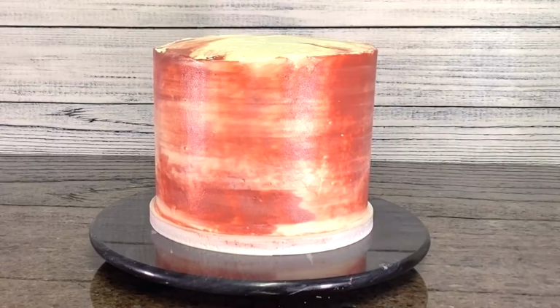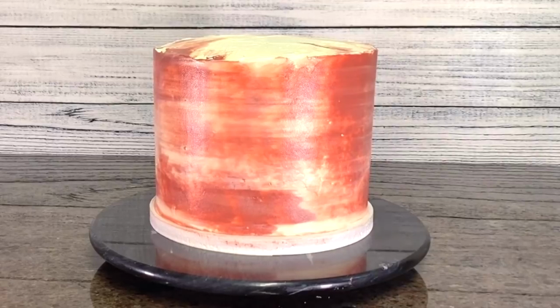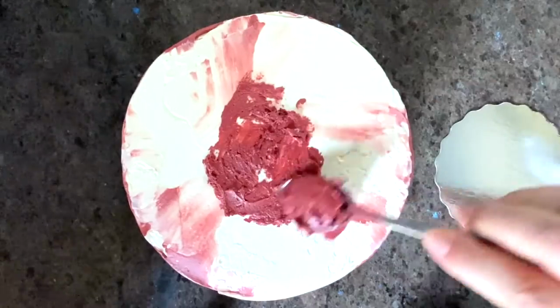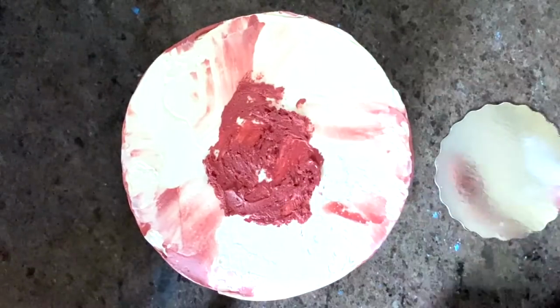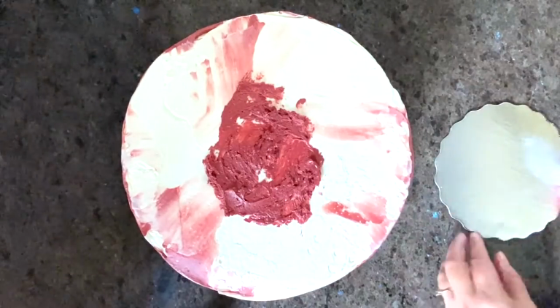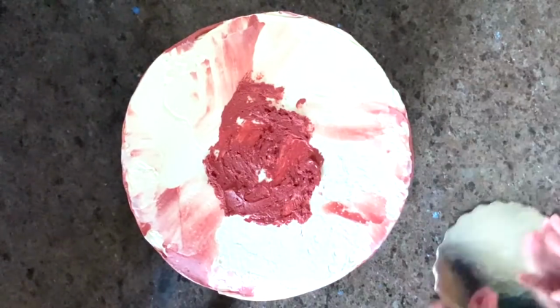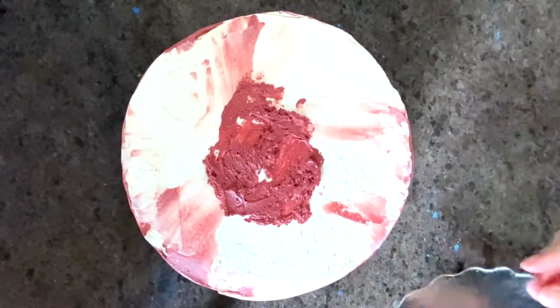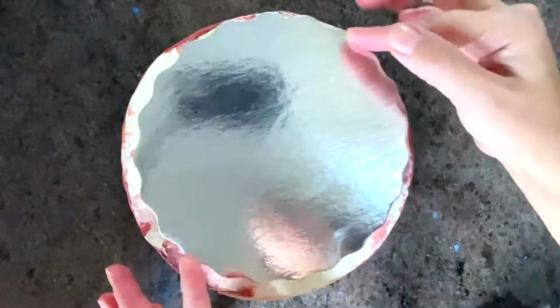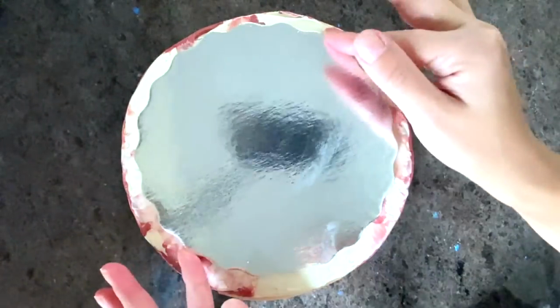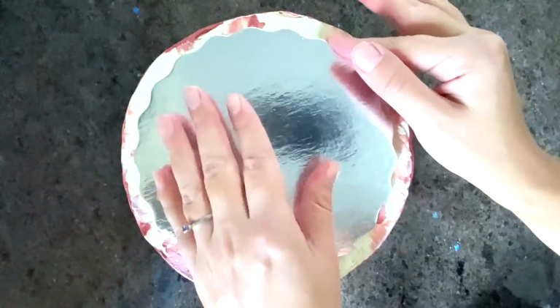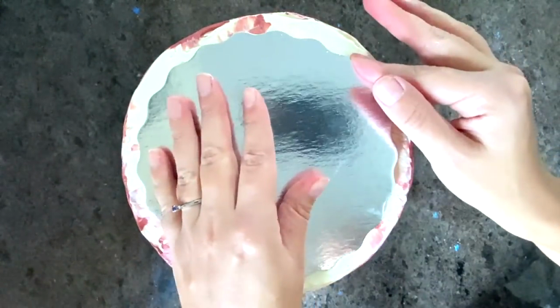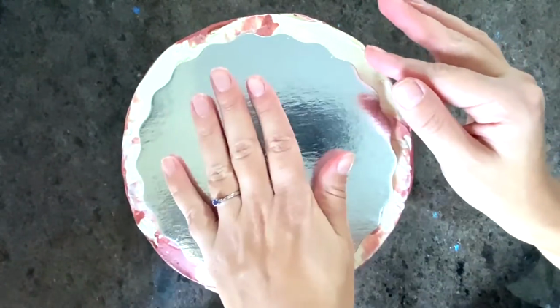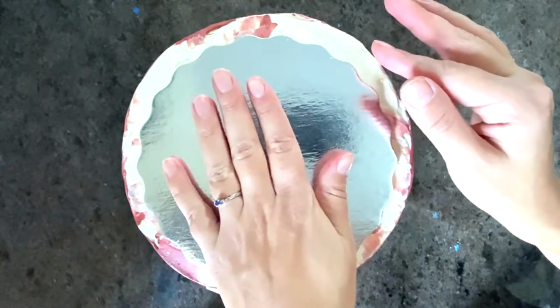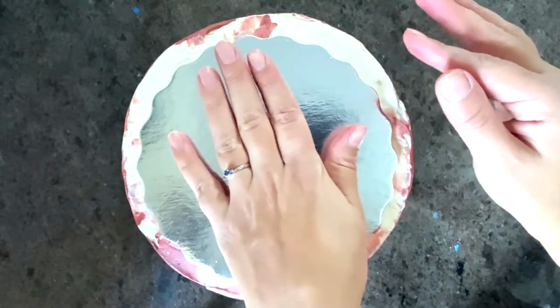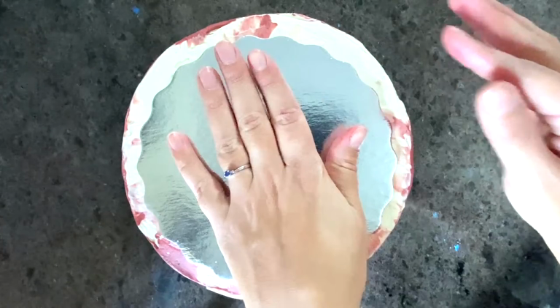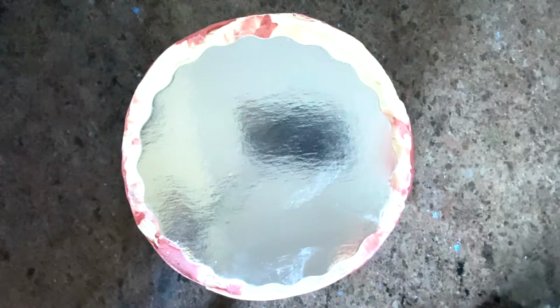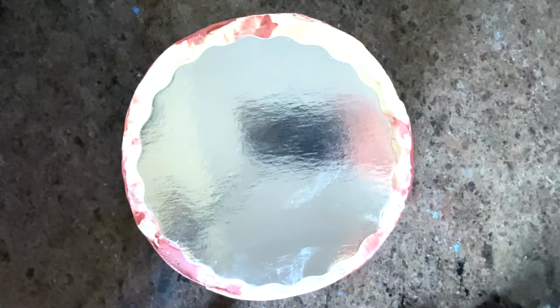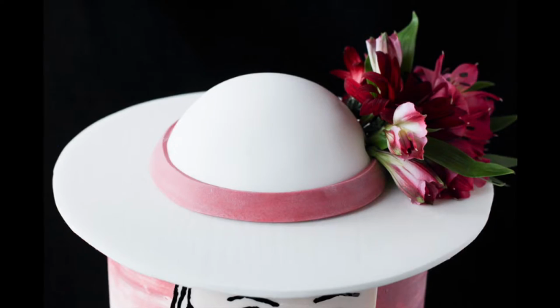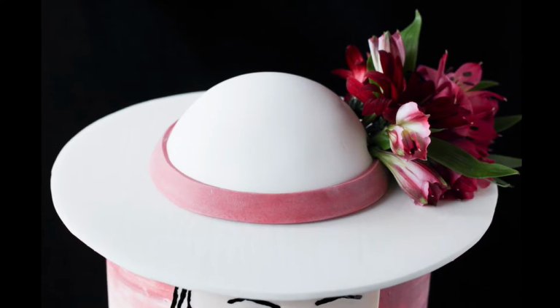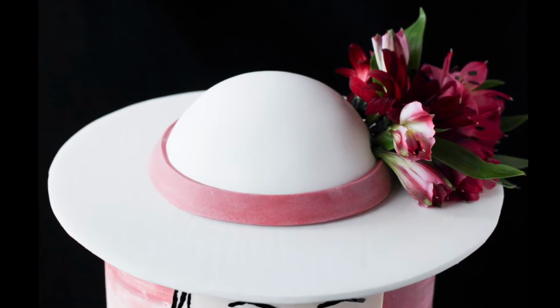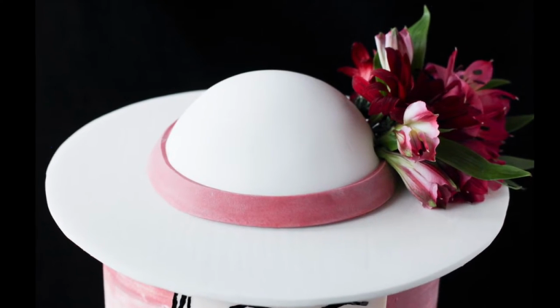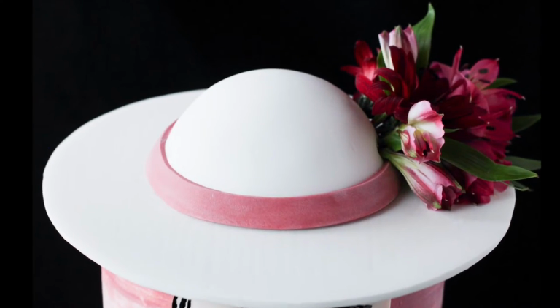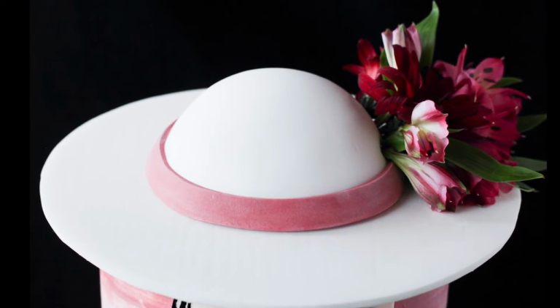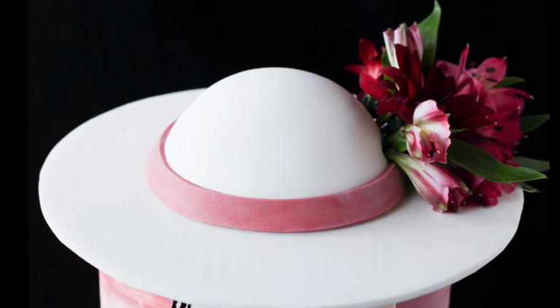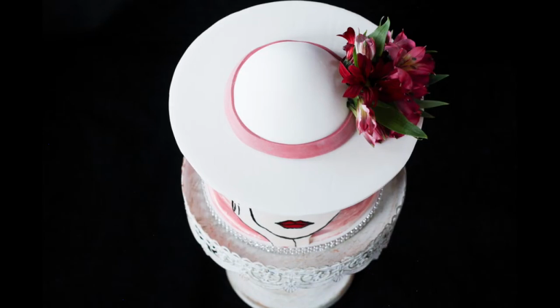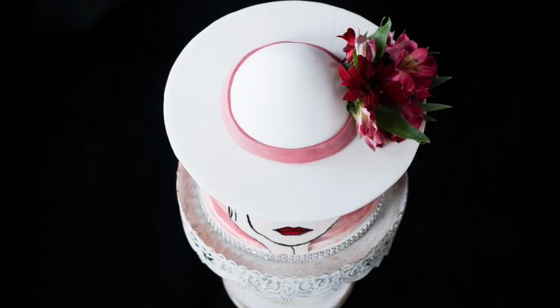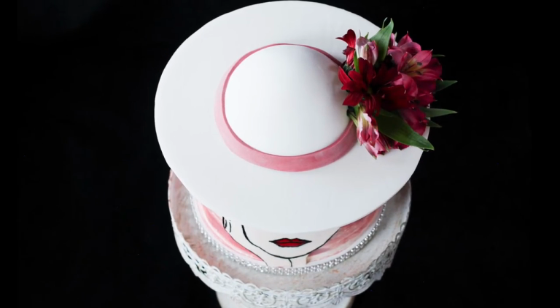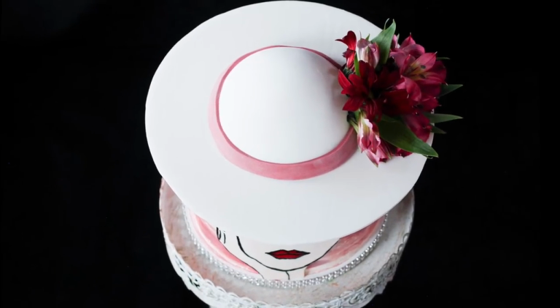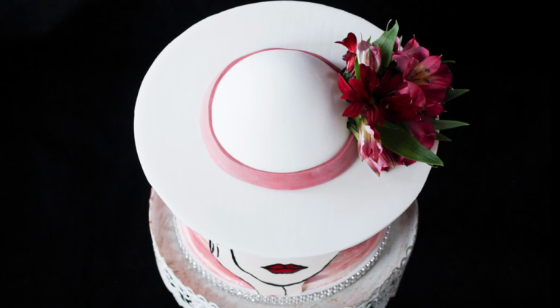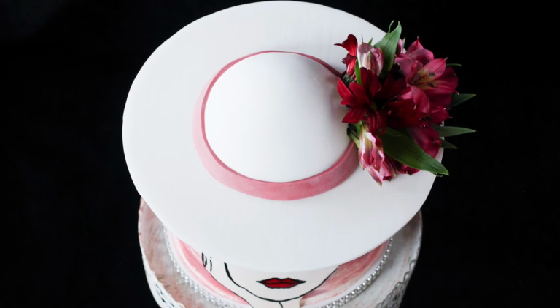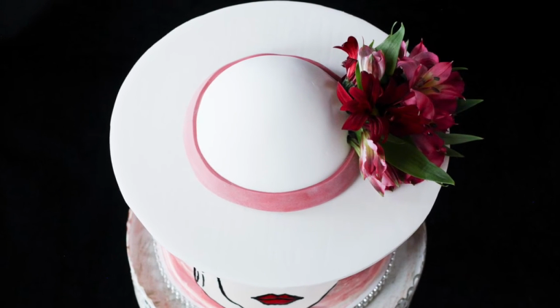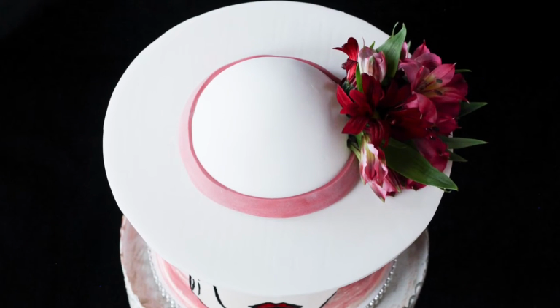Spread a bit of frosting on top of your cake. Place a 13 cm or 5 inch cake board on top, then place the hat on top. And that's it for today, I hope you found this useful. Thanks for watching.